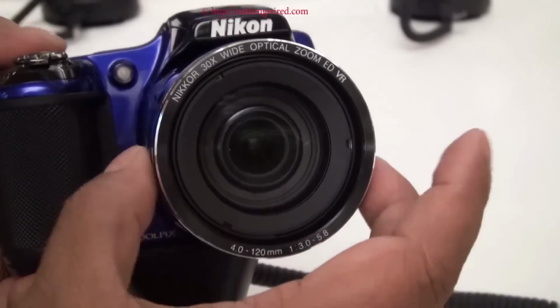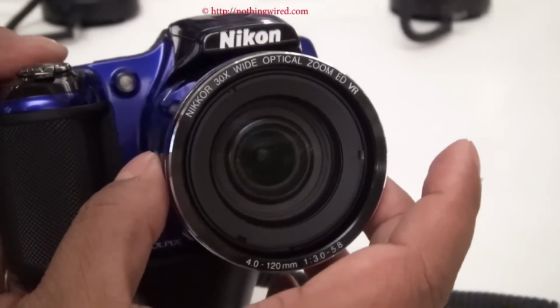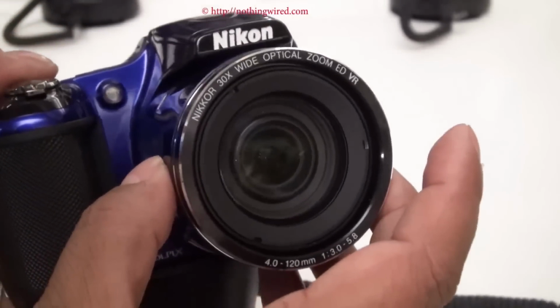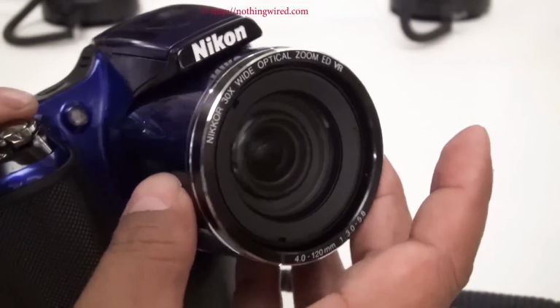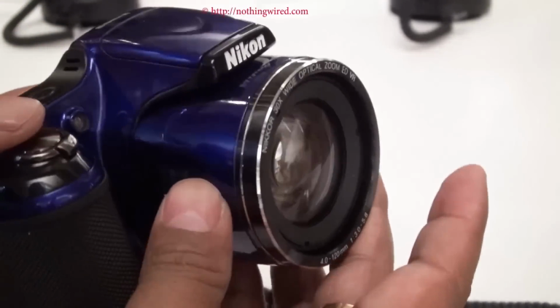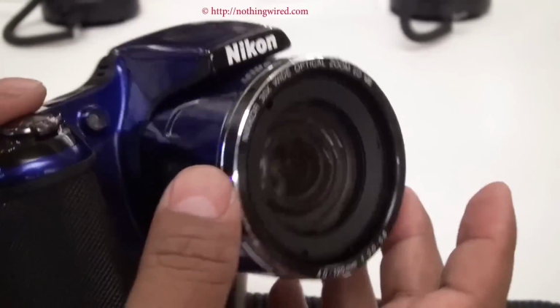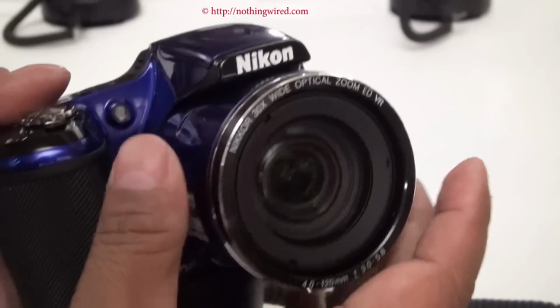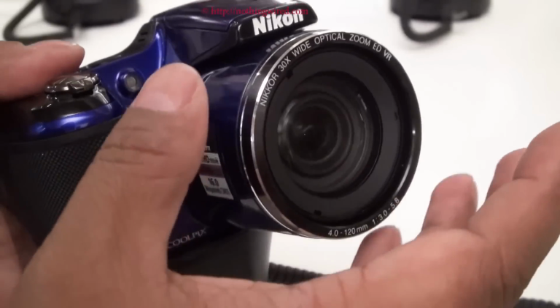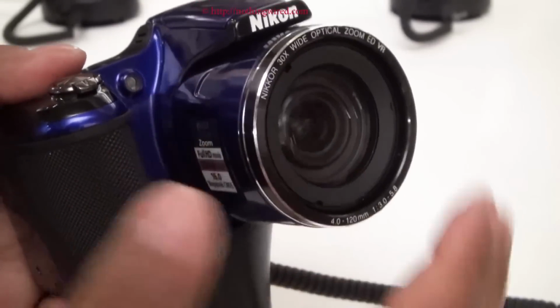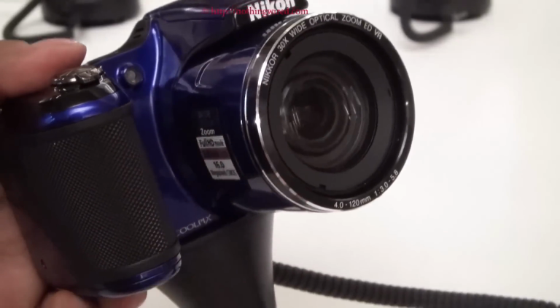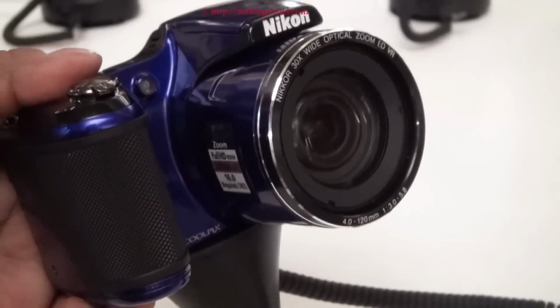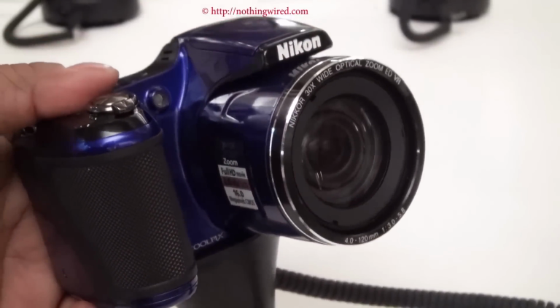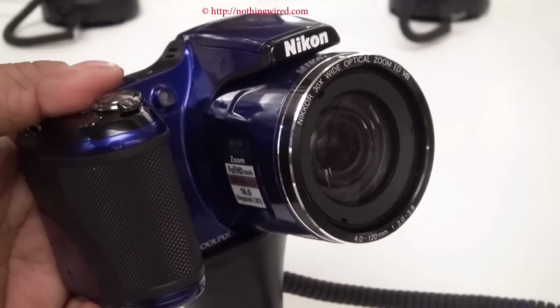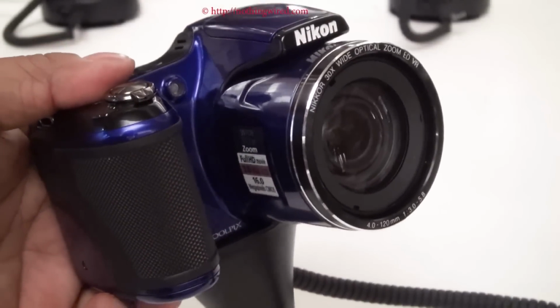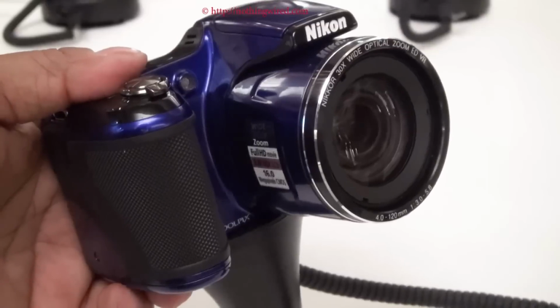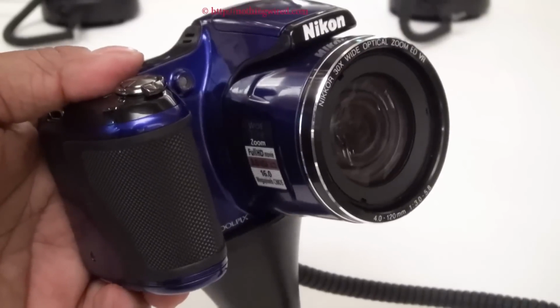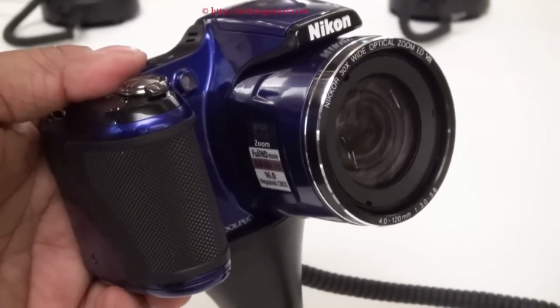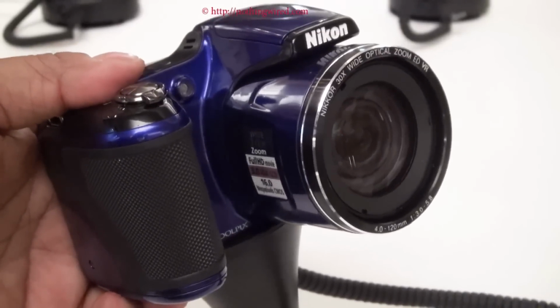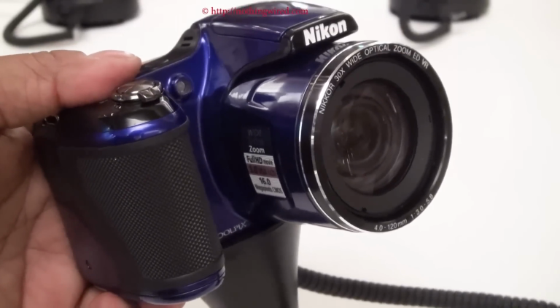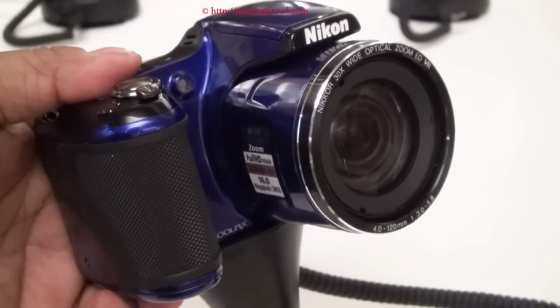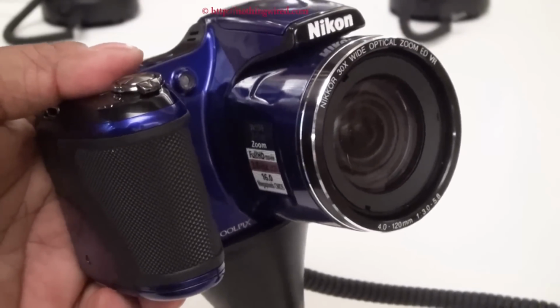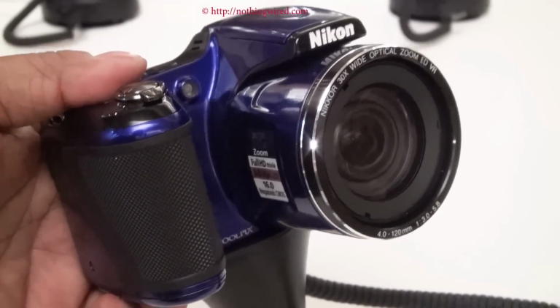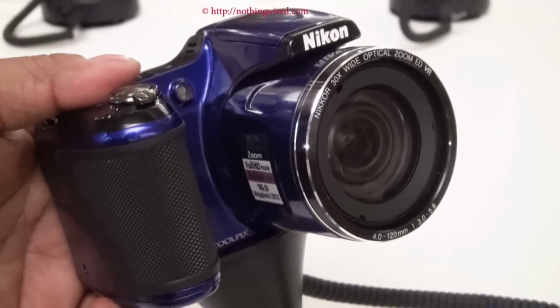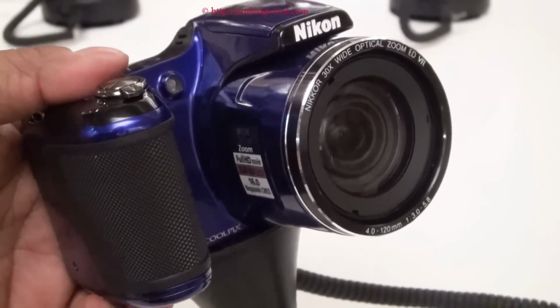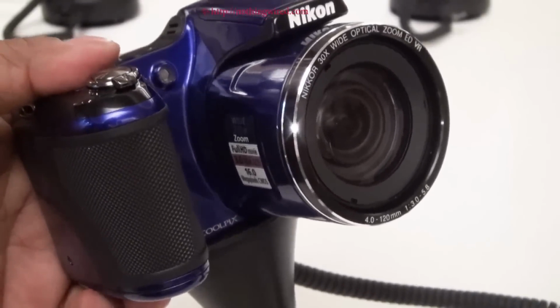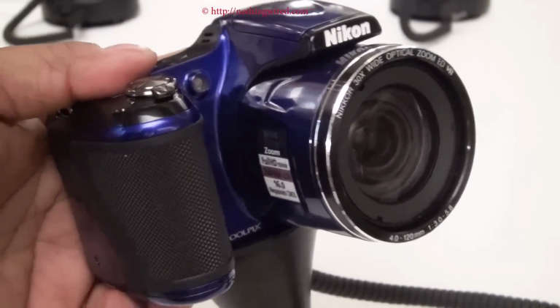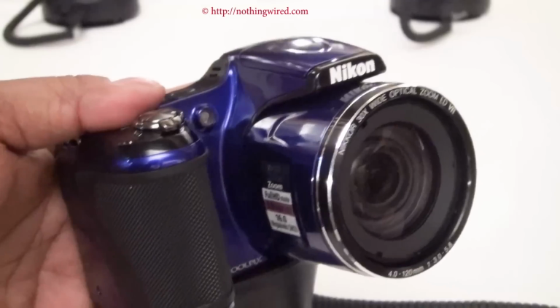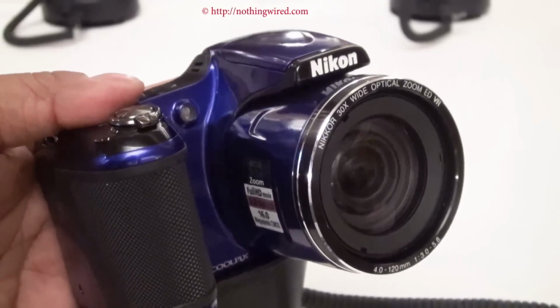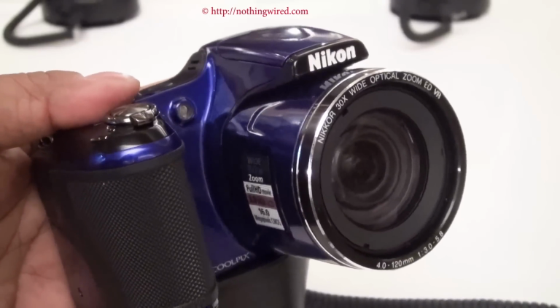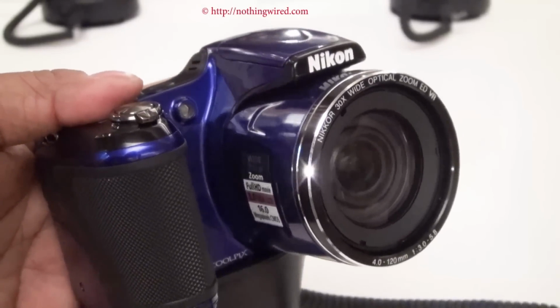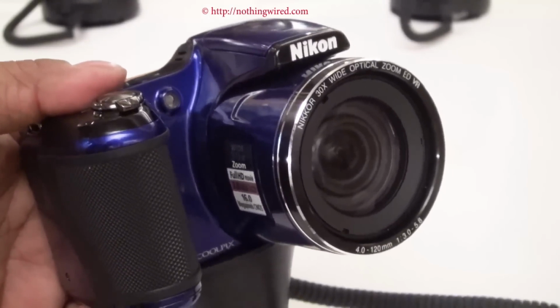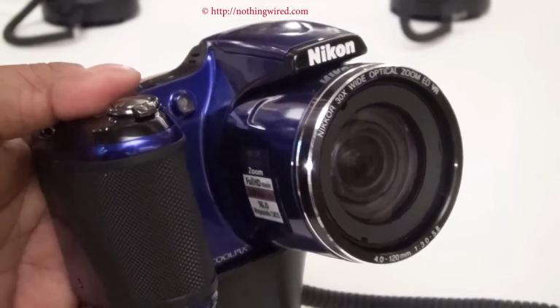Not exactly your fastest lens, but this camera is aimed at a person who wants to capture the moment rather than going after the highest level of quality.